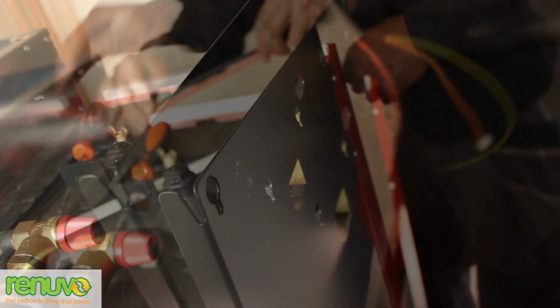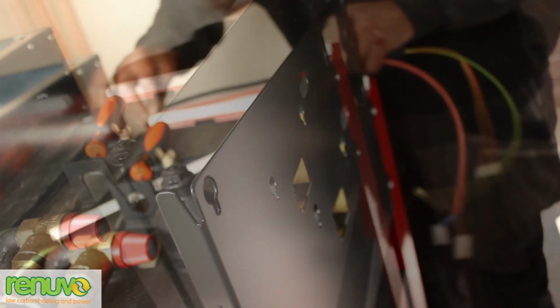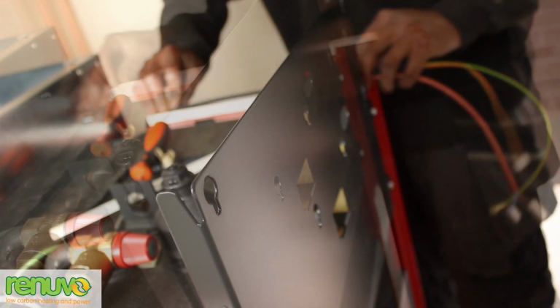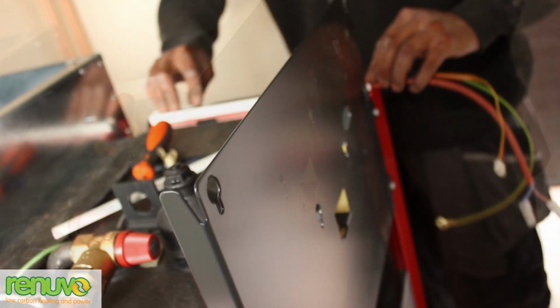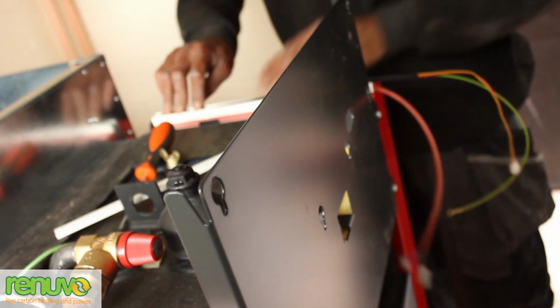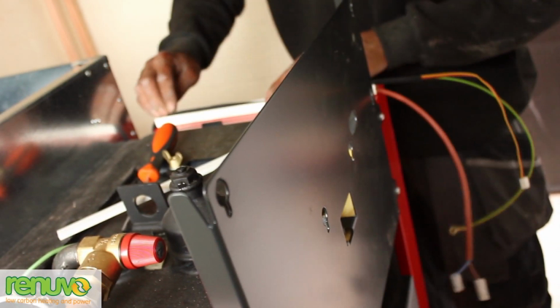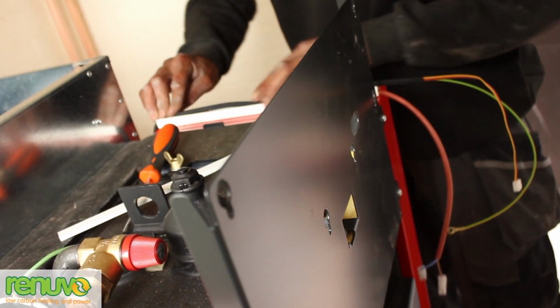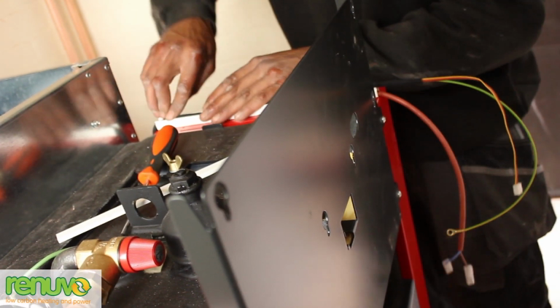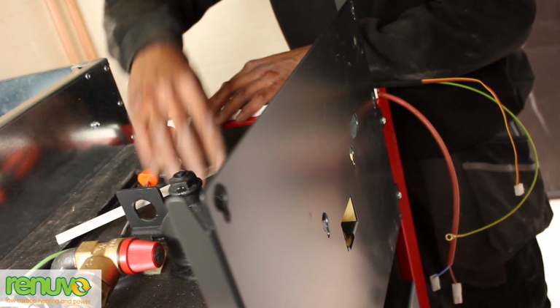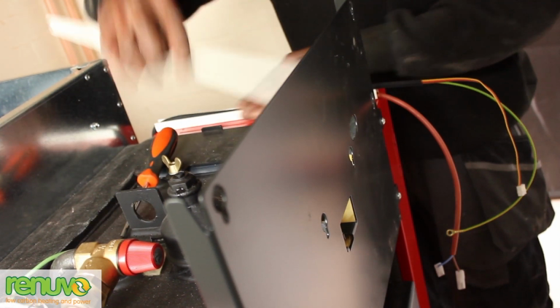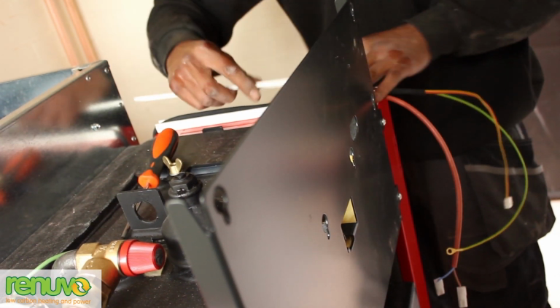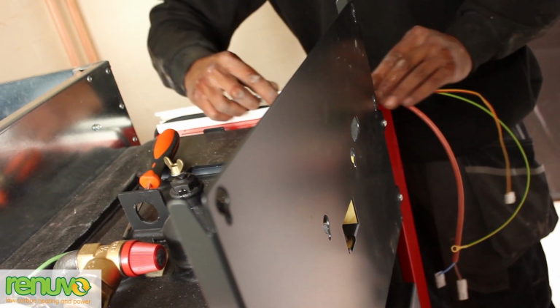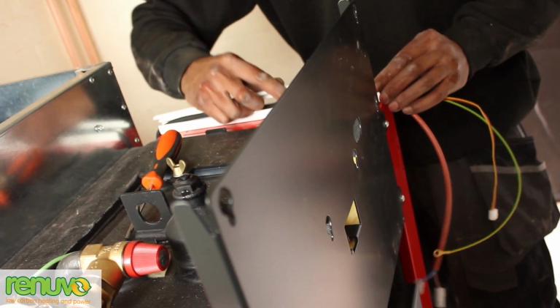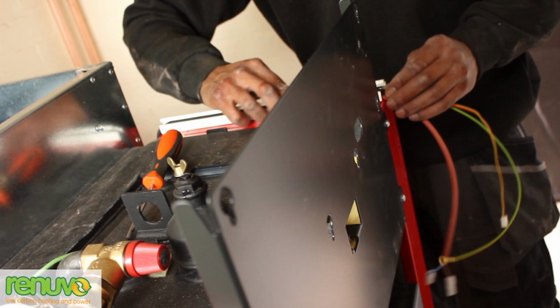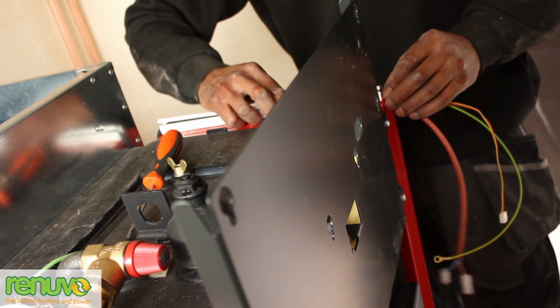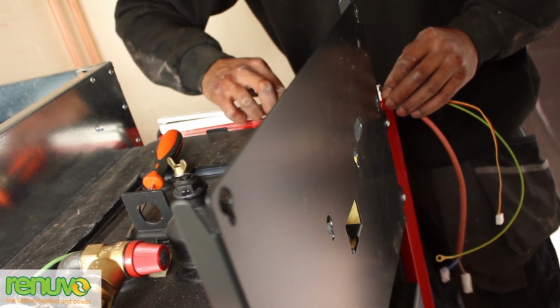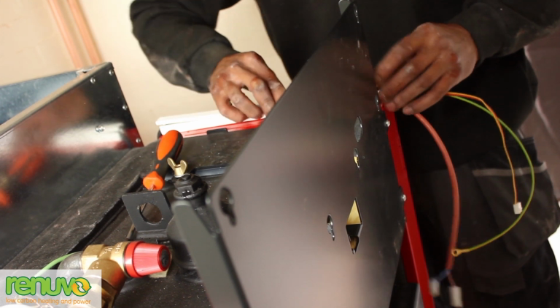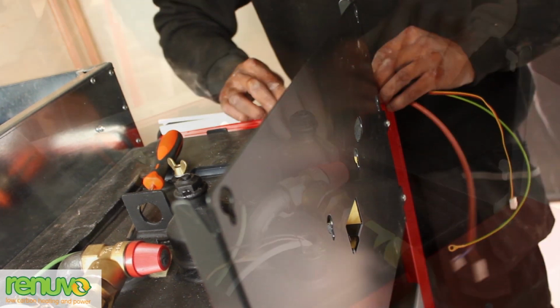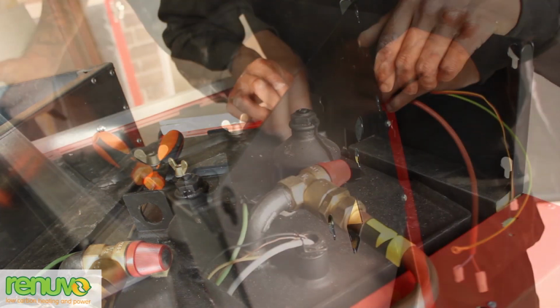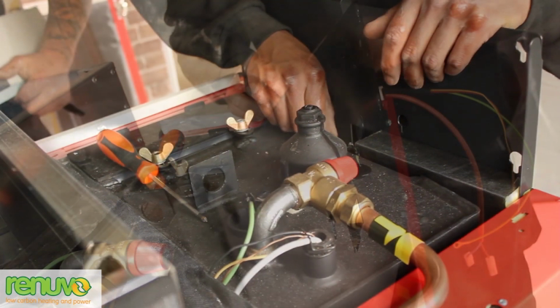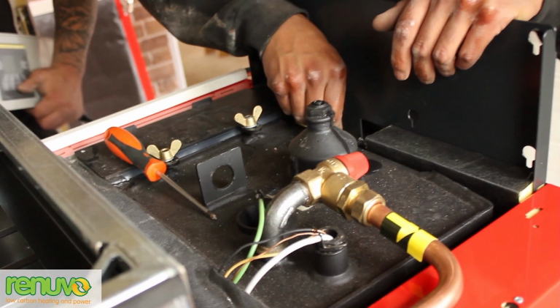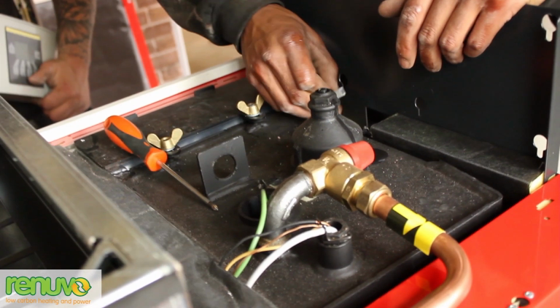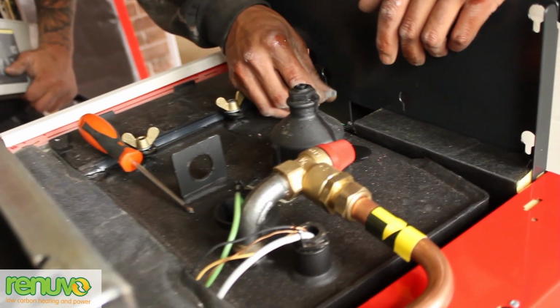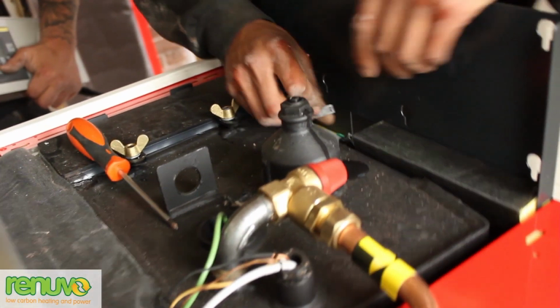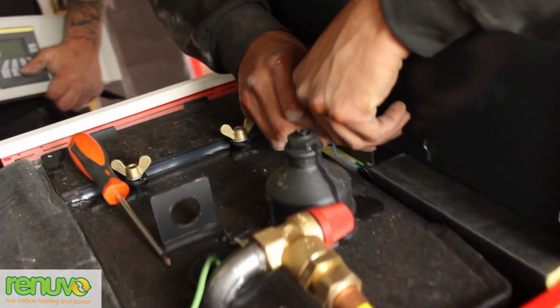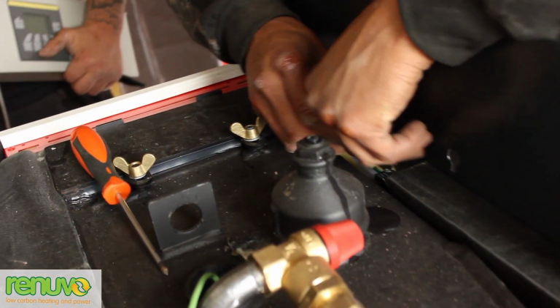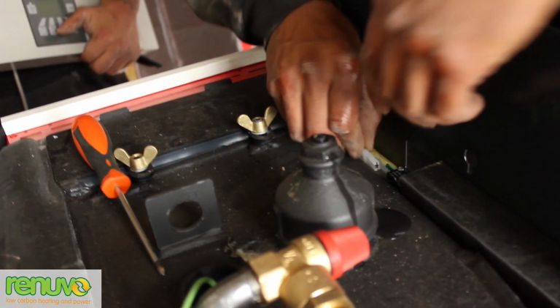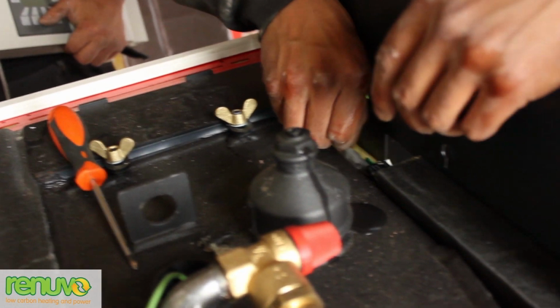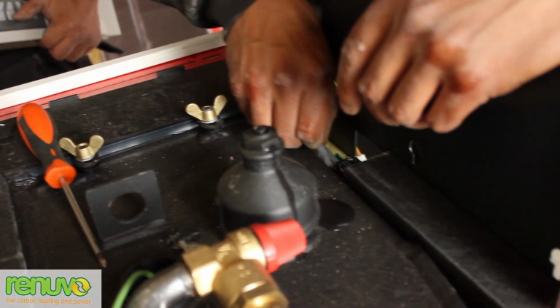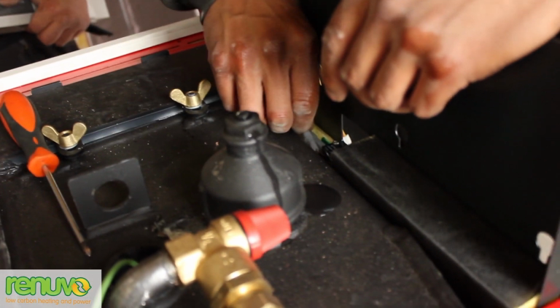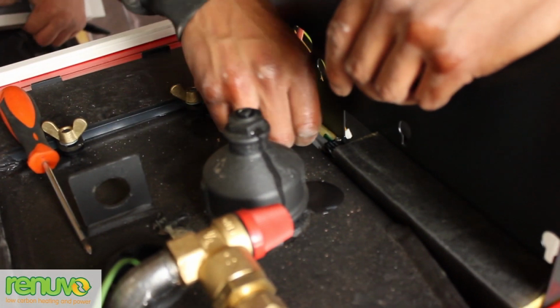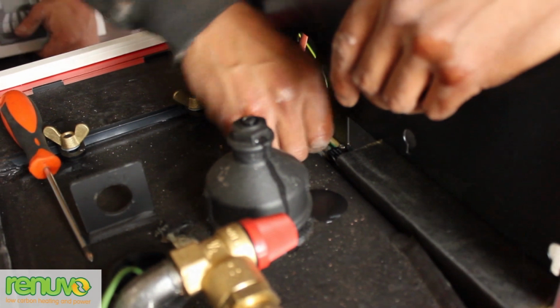Once partially assembled, work is carried out to connect the wiring and control systems in place, and to prepare the boiler to receive its fireproof door.